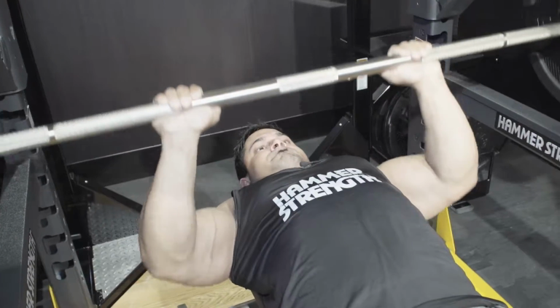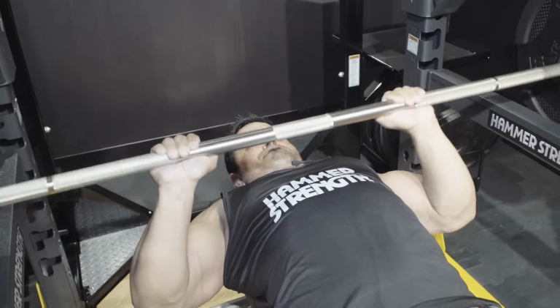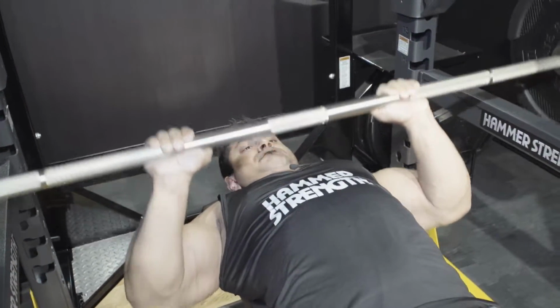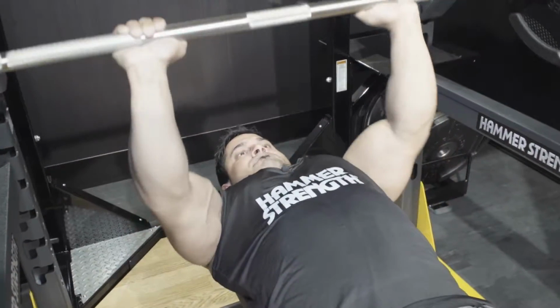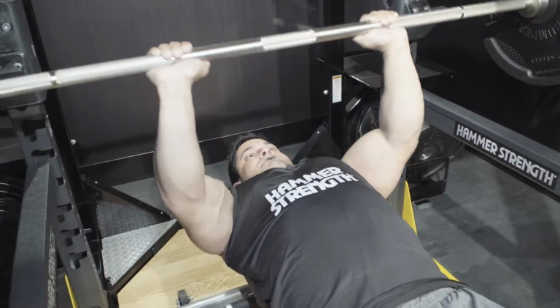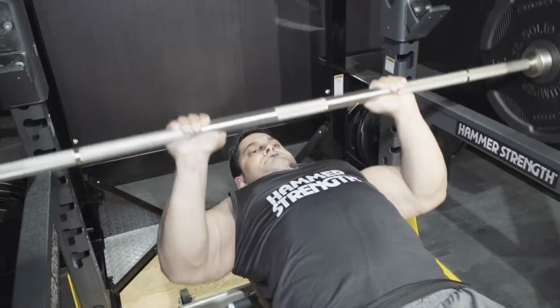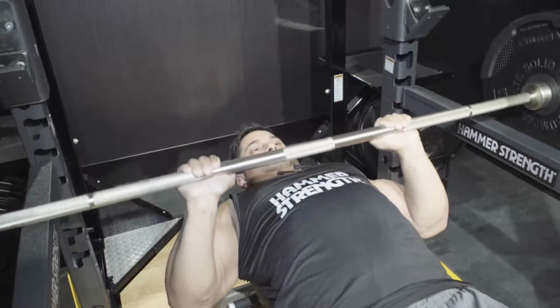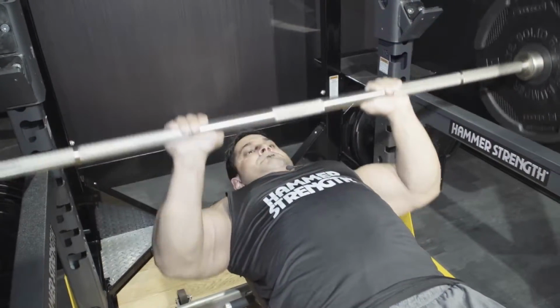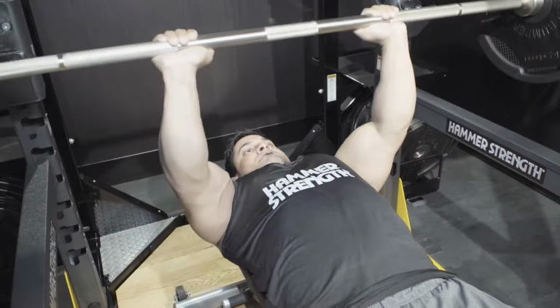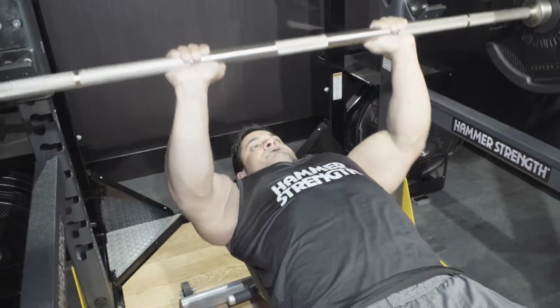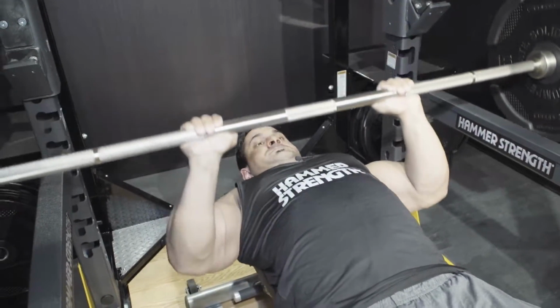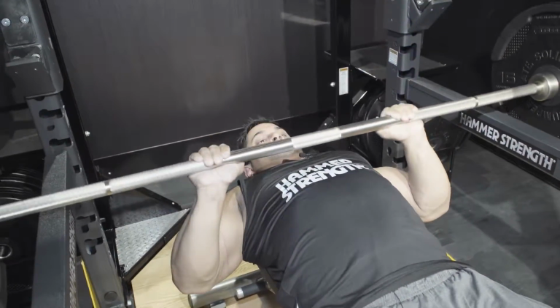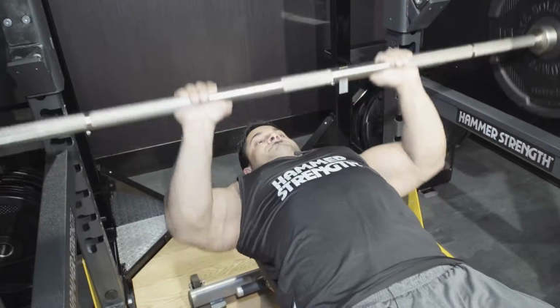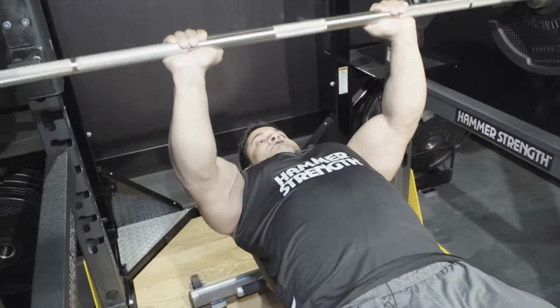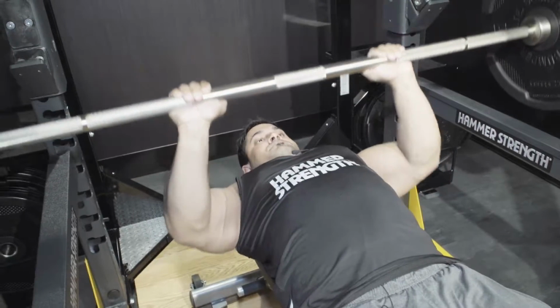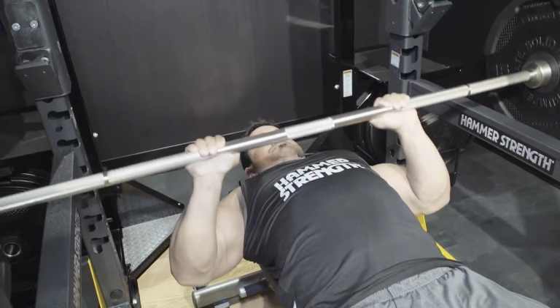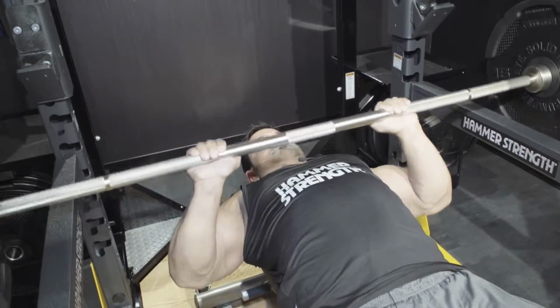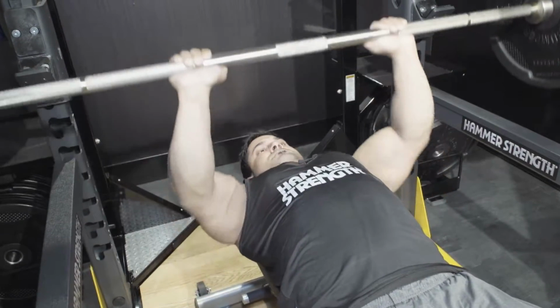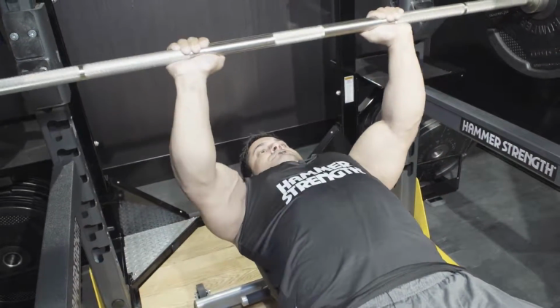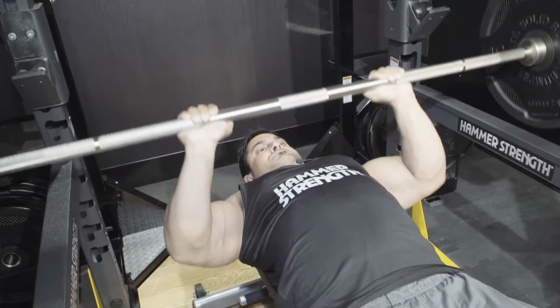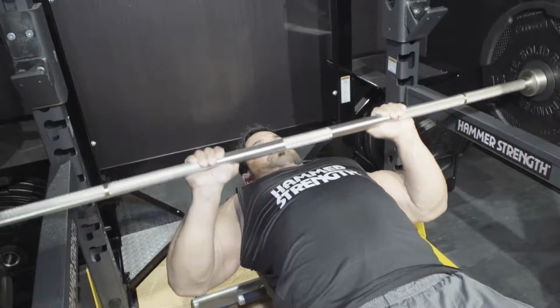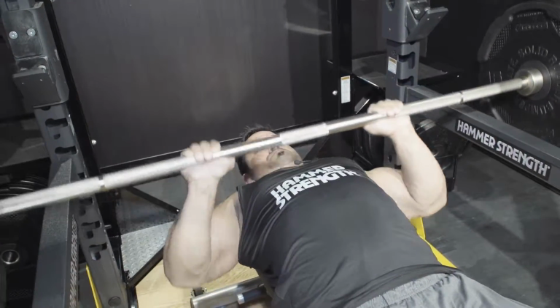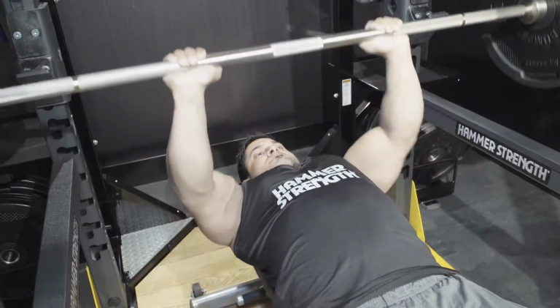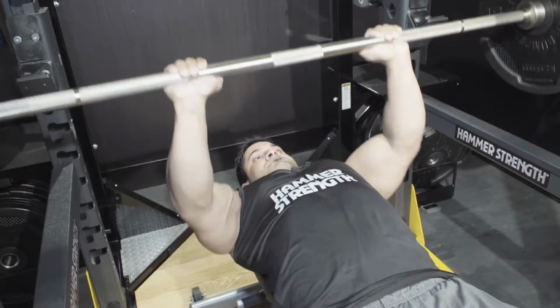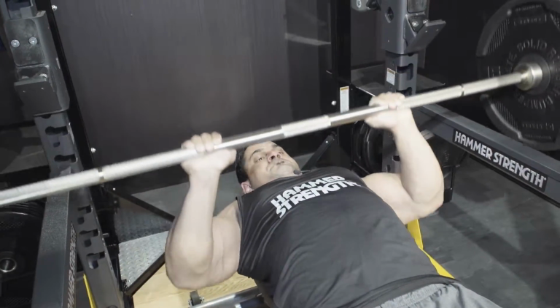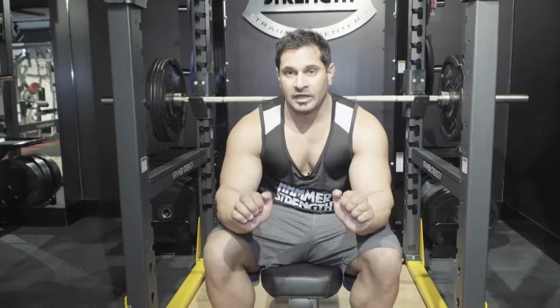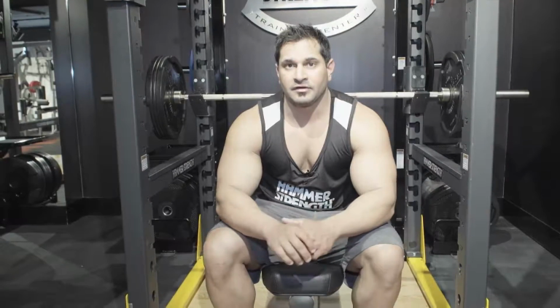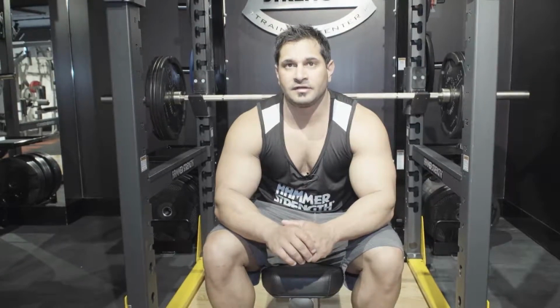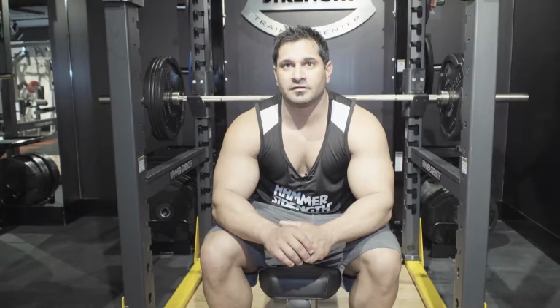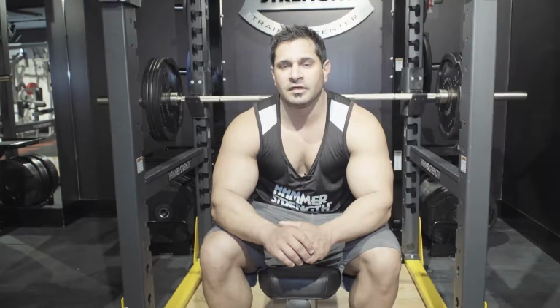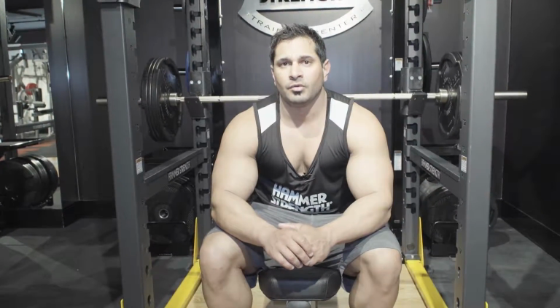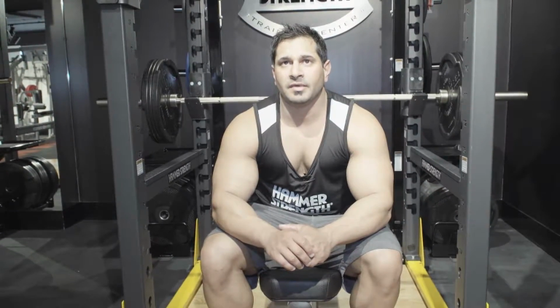When I do triceps, I like to keep my thumbs tucked in, not over. For me, I just feel like I've got more control of the bar. I find that having it nice and tucked in close works for me.